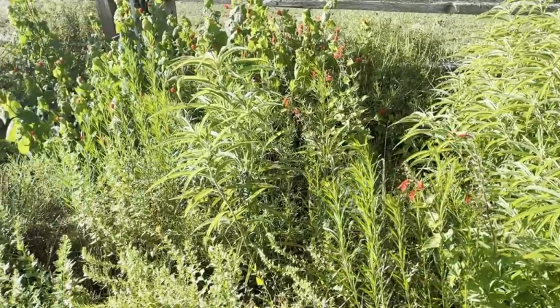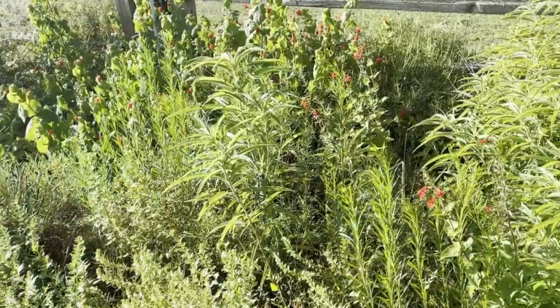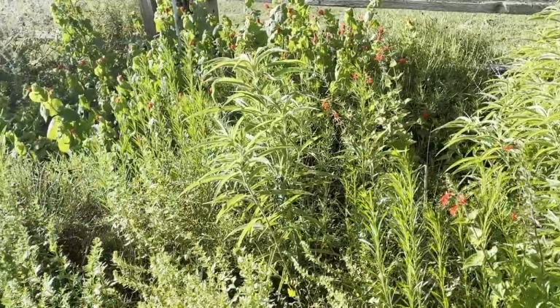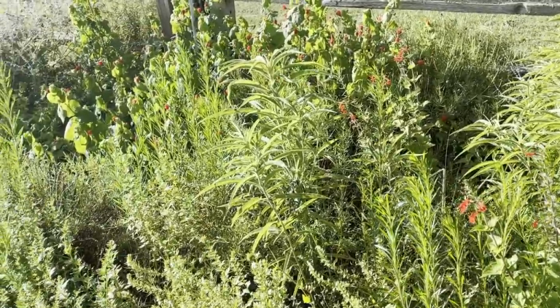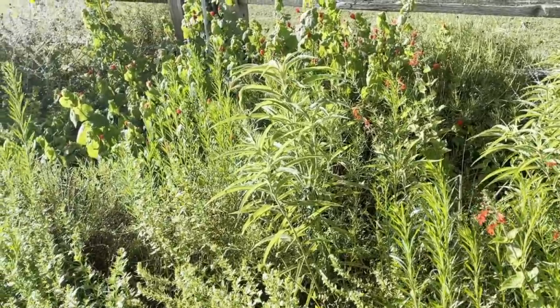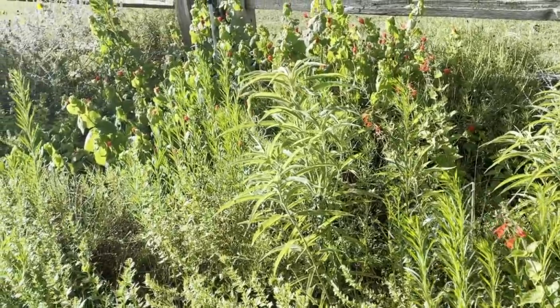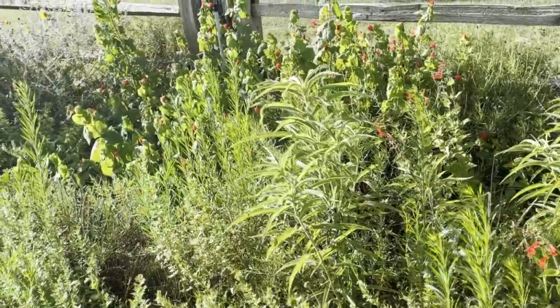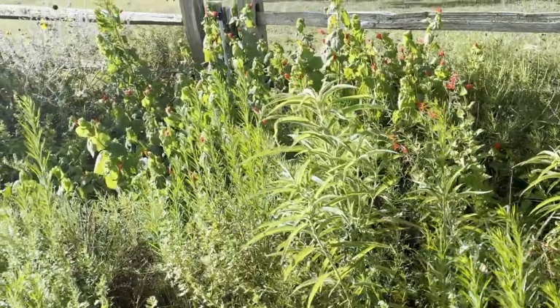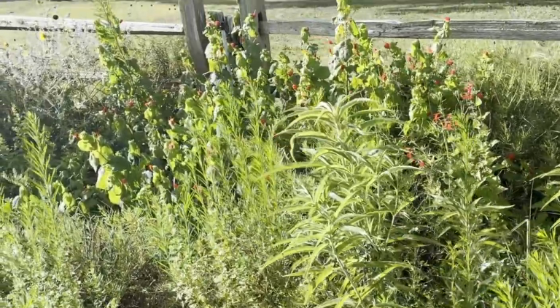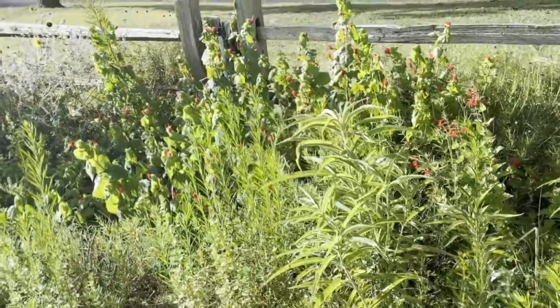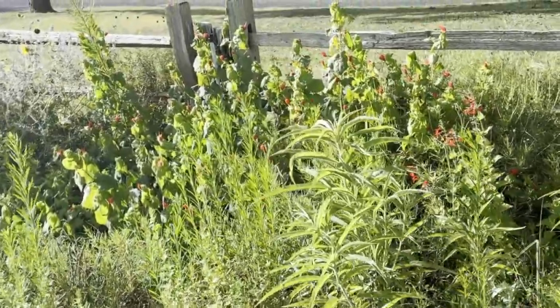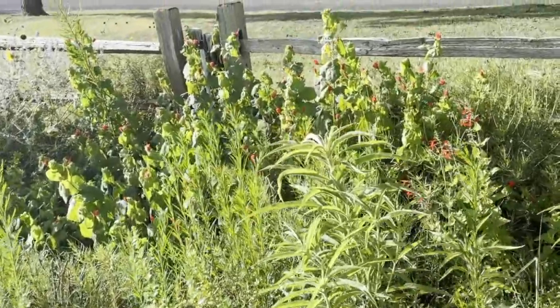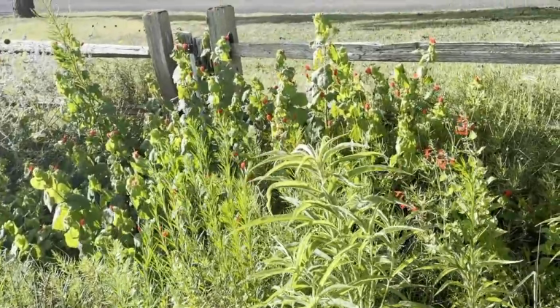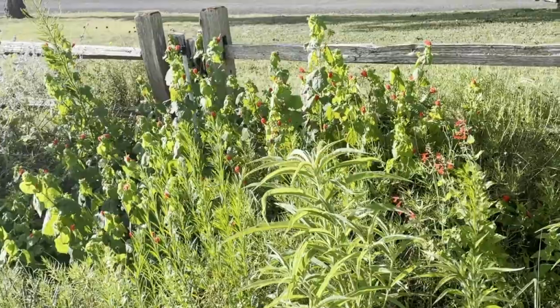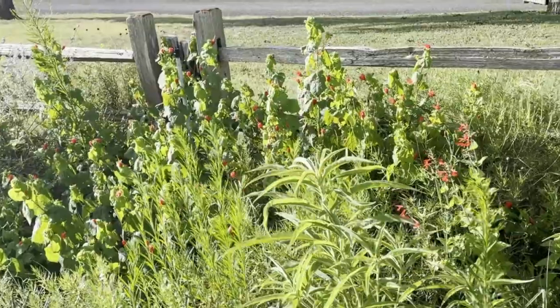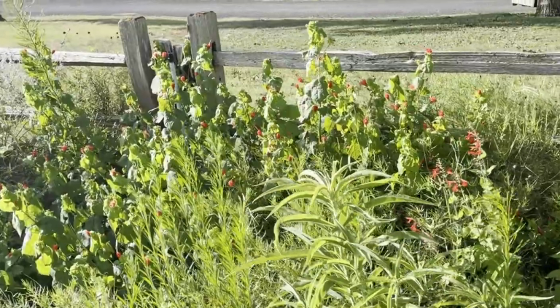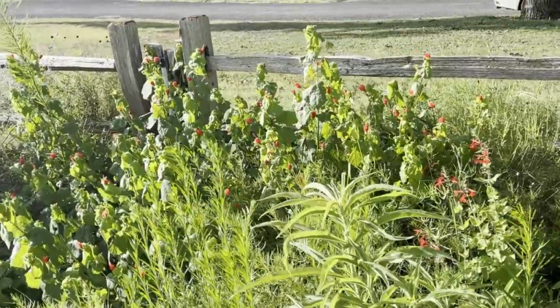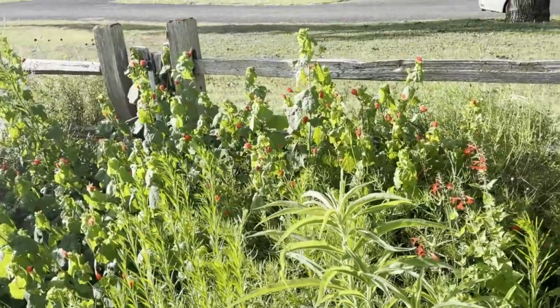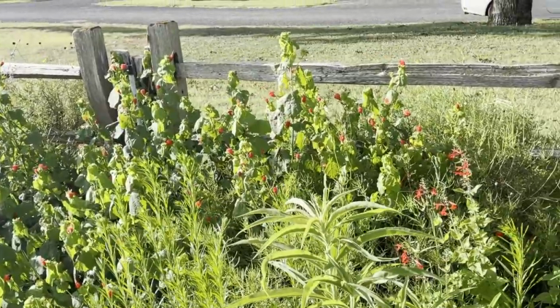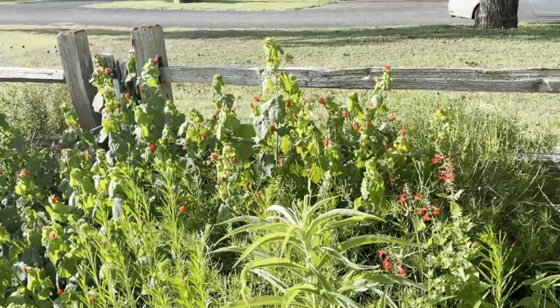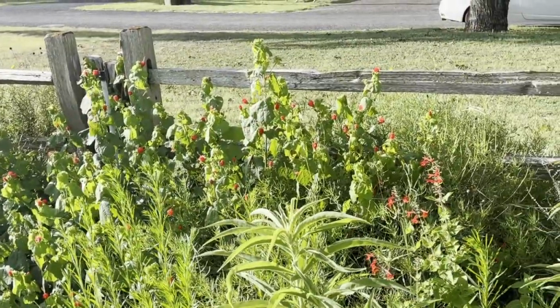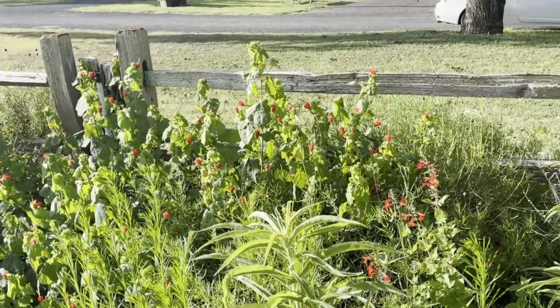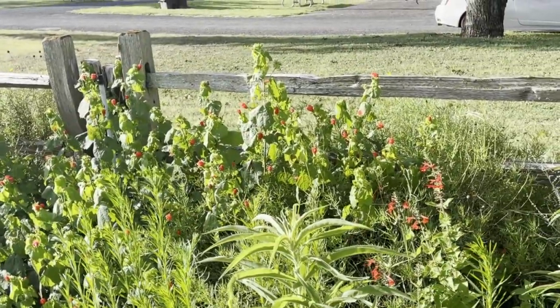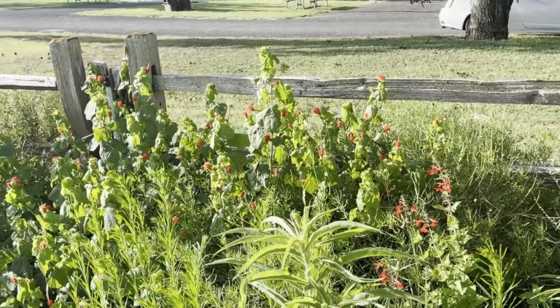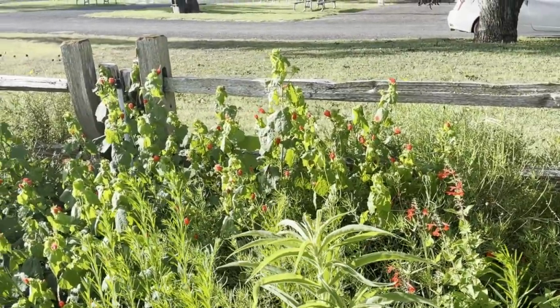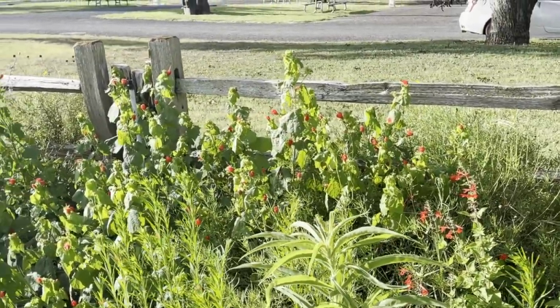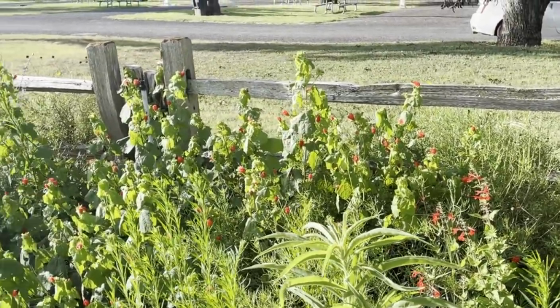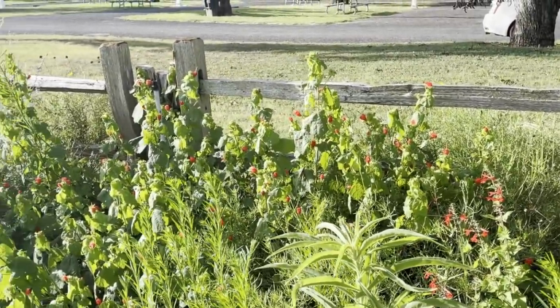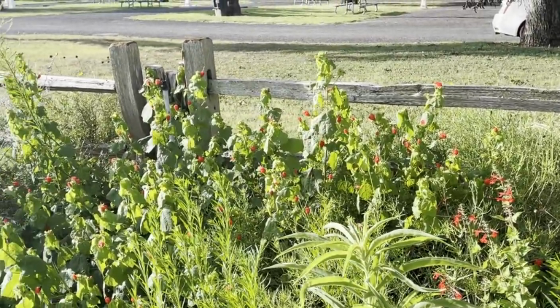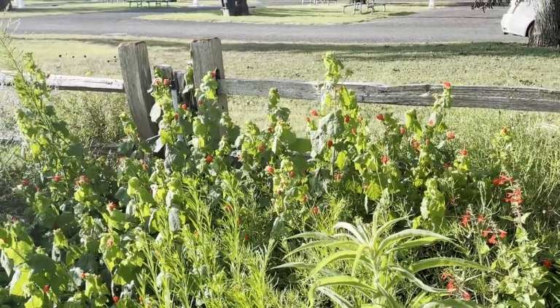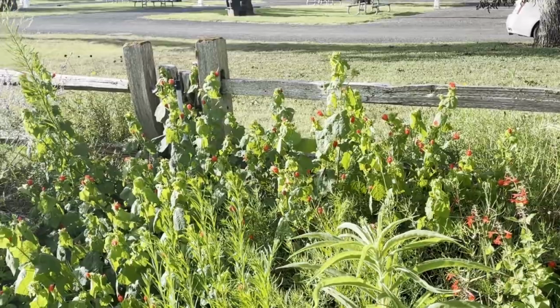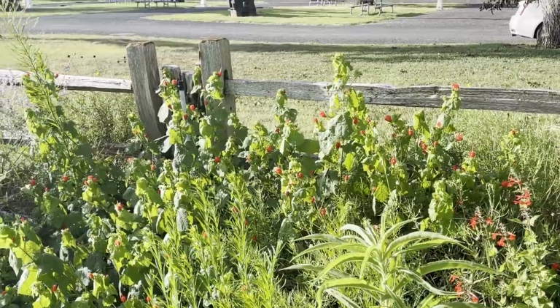We have the Turk's cap. The hummingbirds love, love, love — of course they love to come to the Turk's cap. That's one of their favorites.